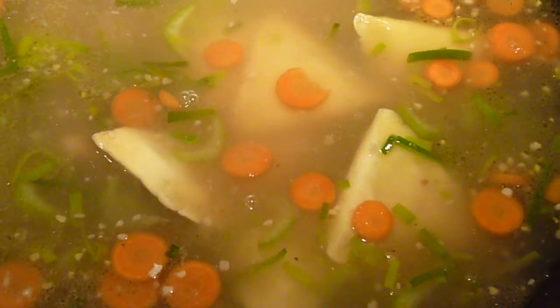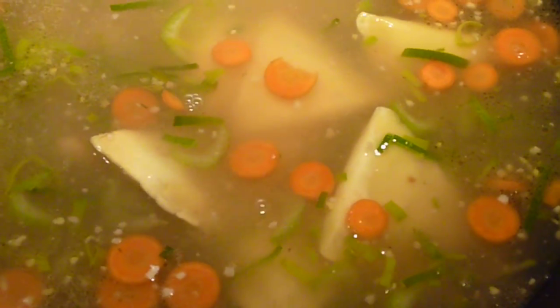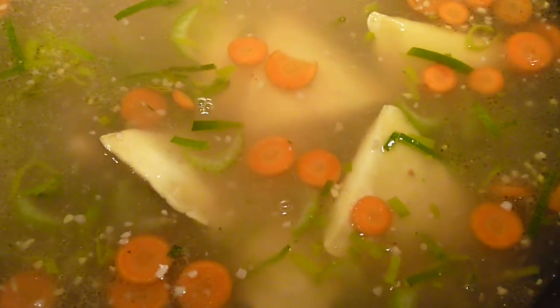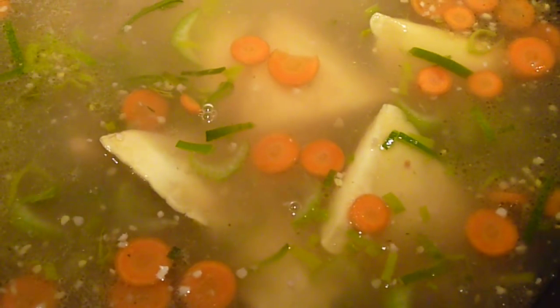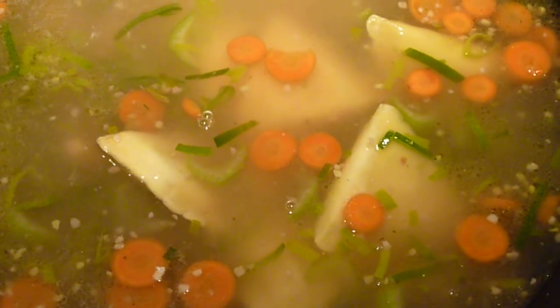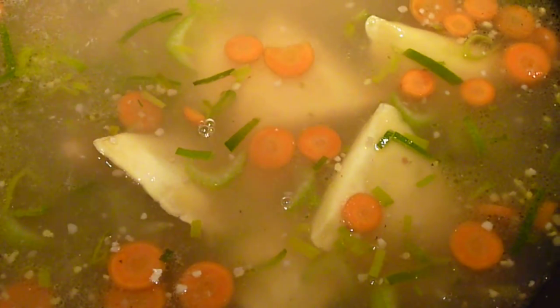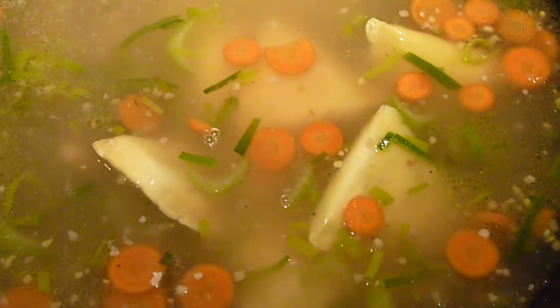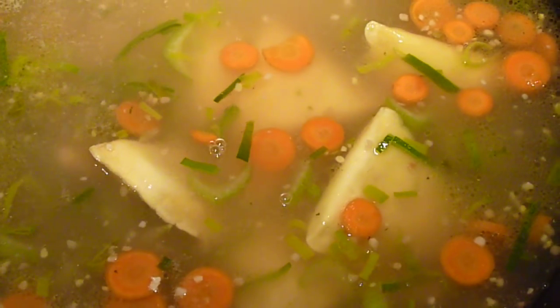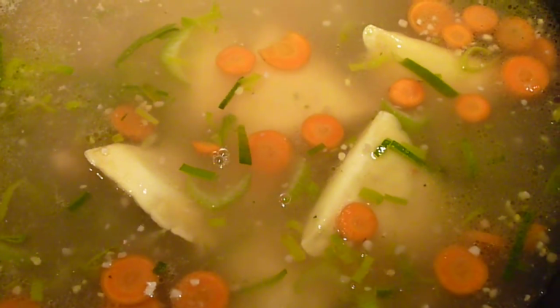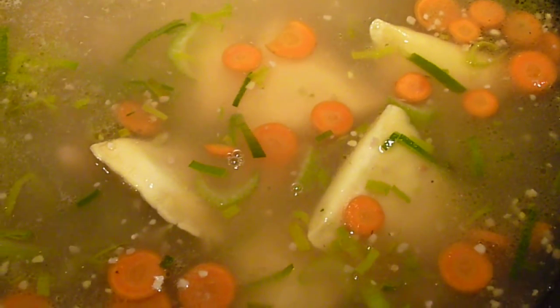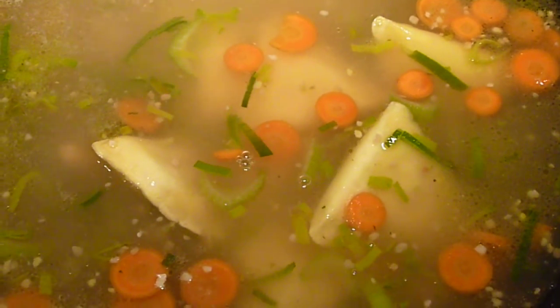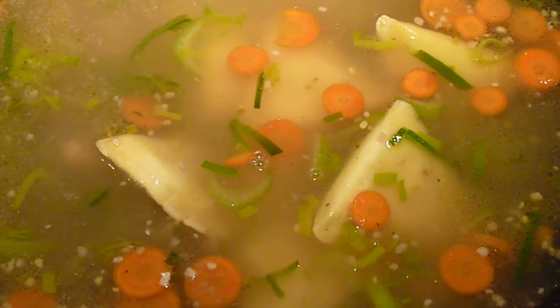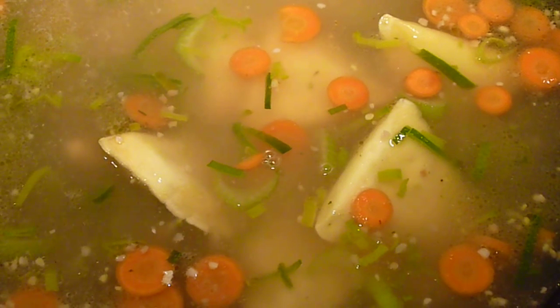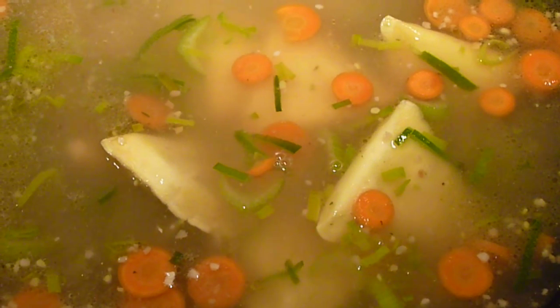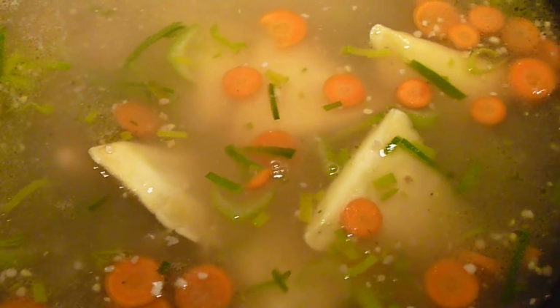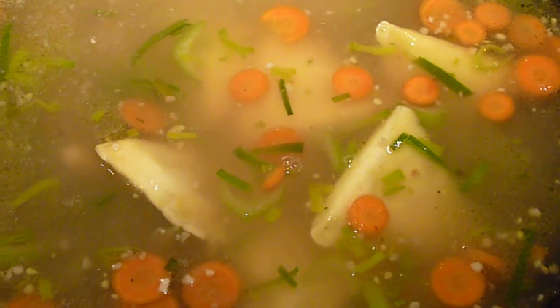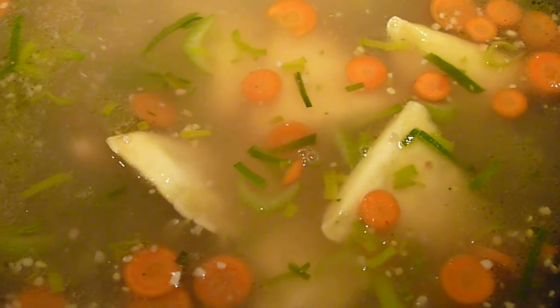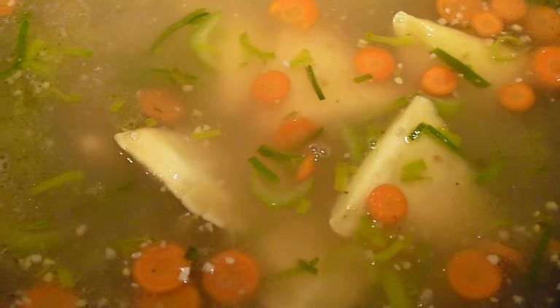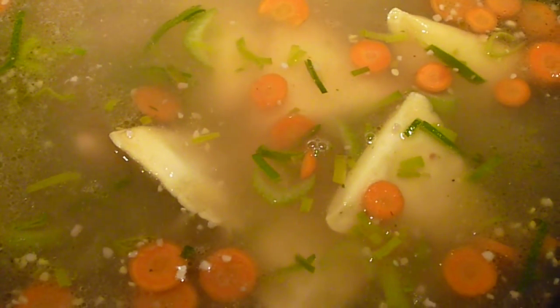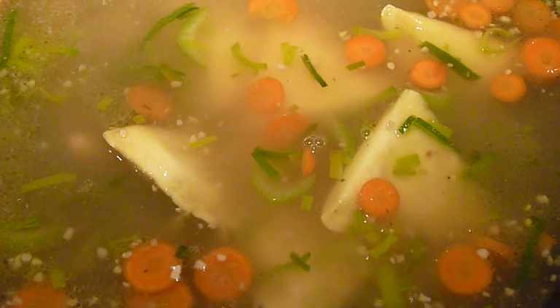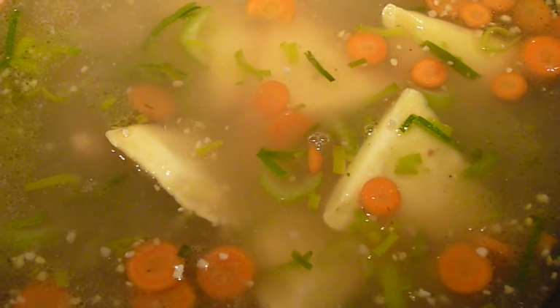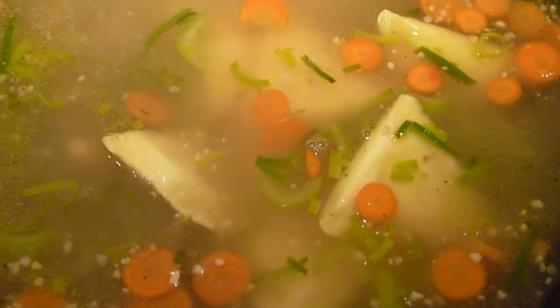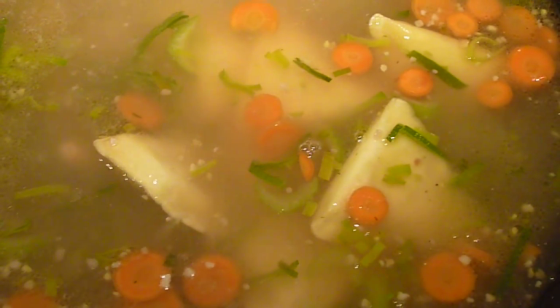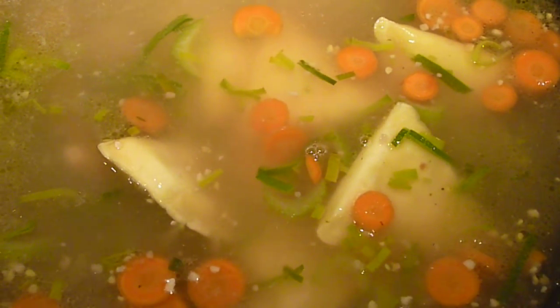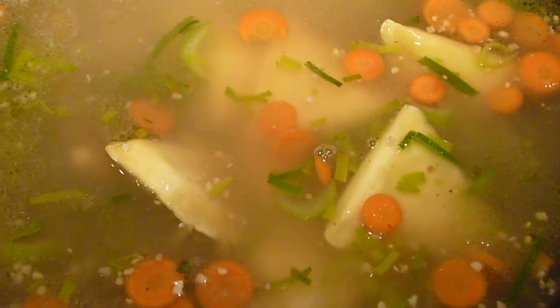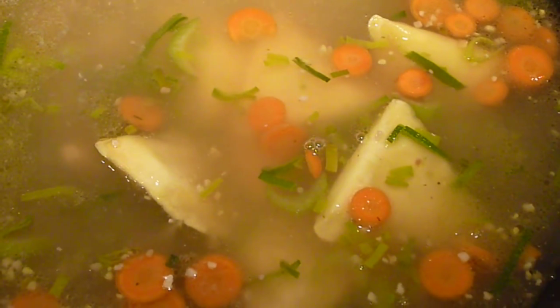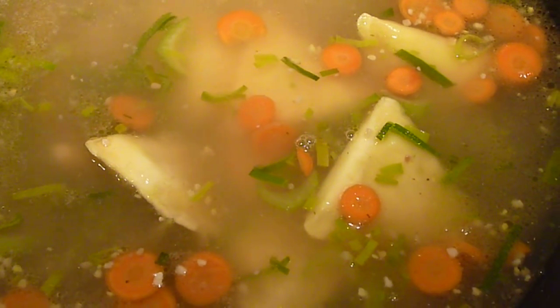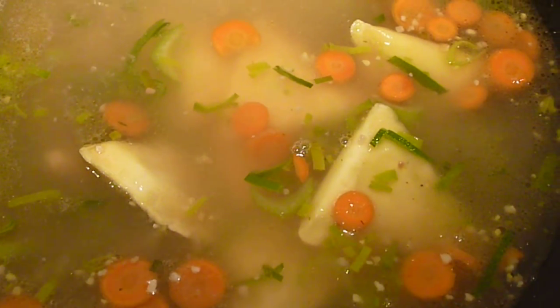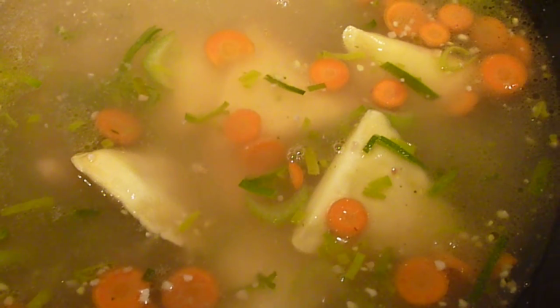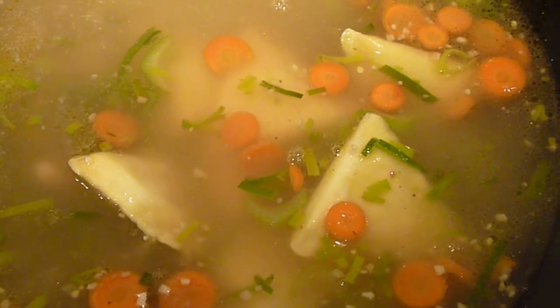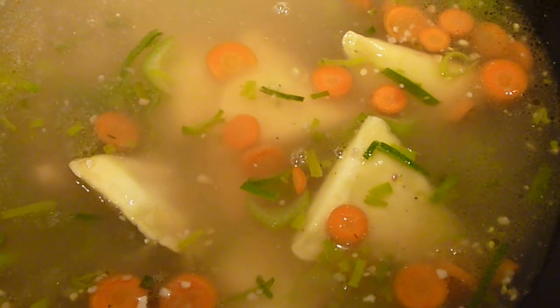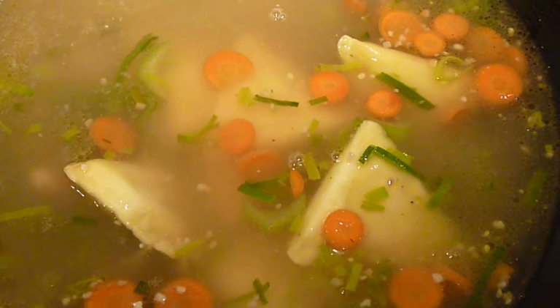Then at the end I am going to add the spinach and we are good to go. I will plate it and show you how it looks and how it tastes.